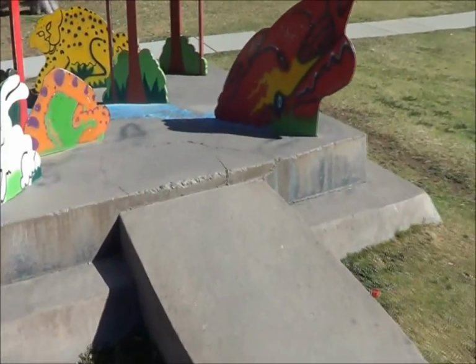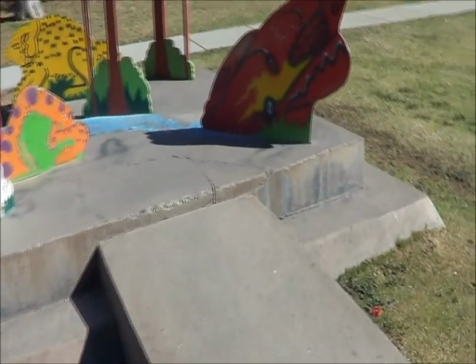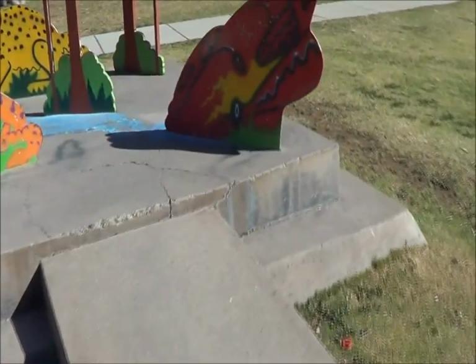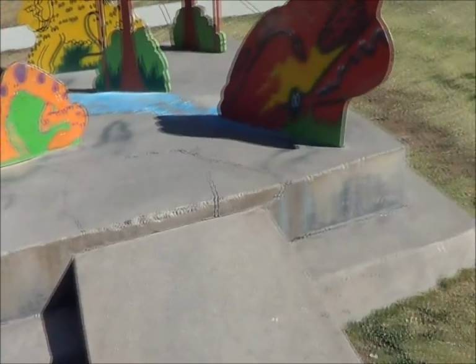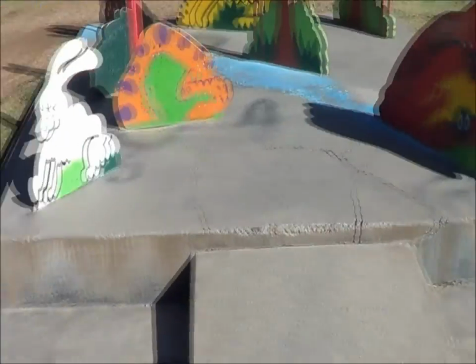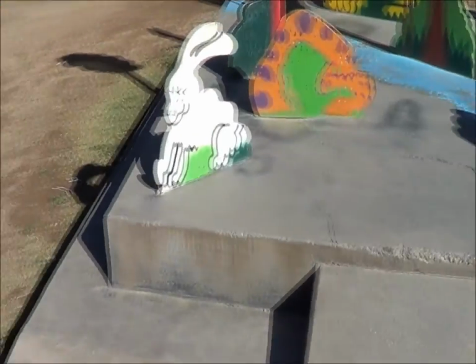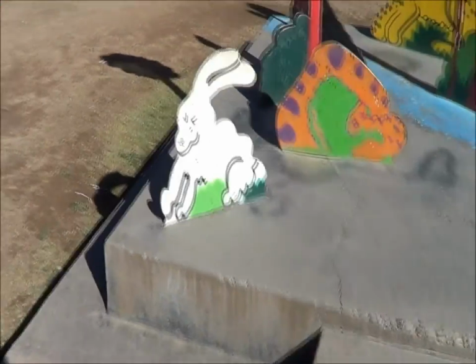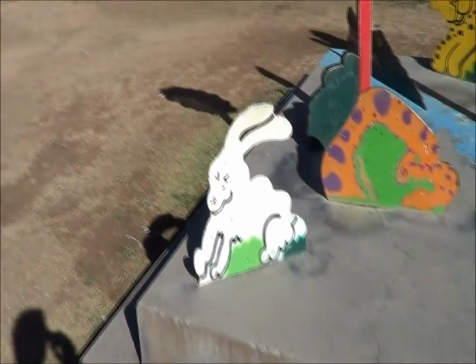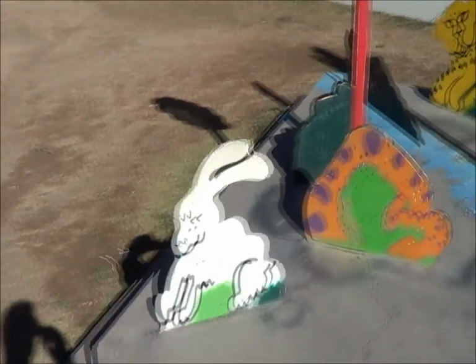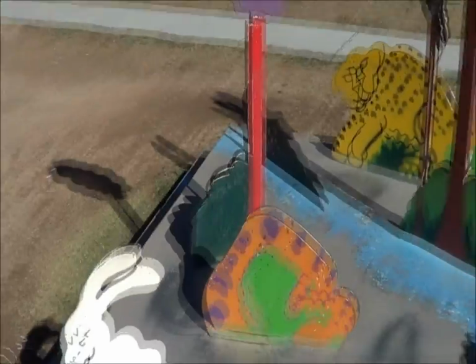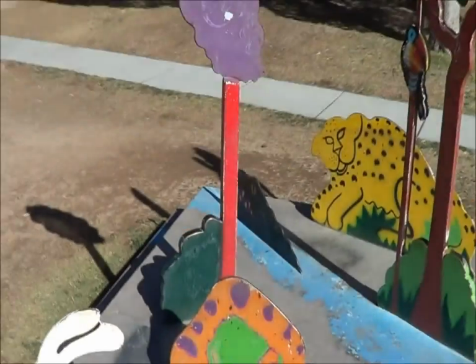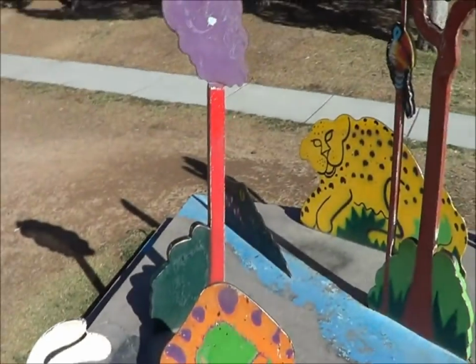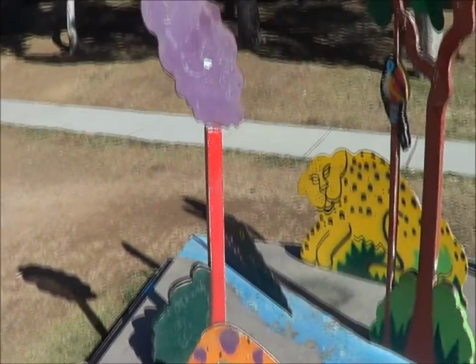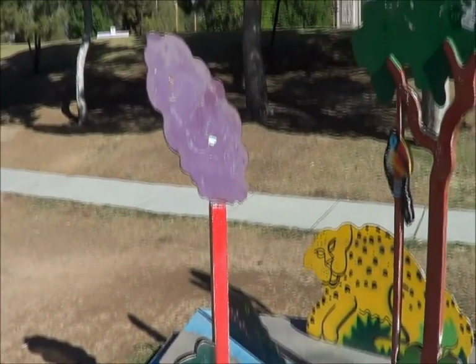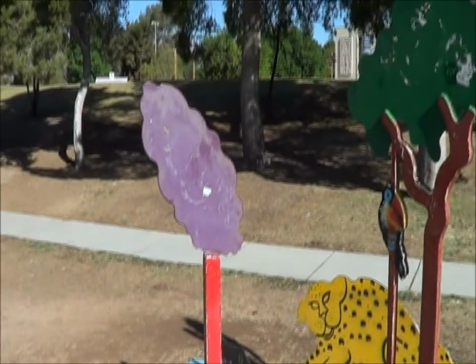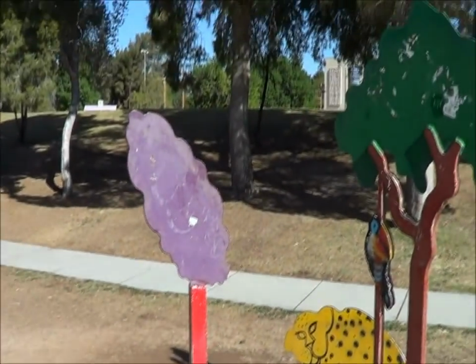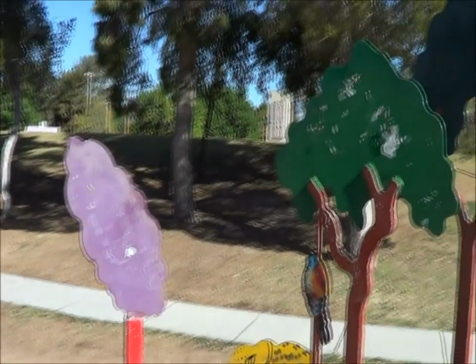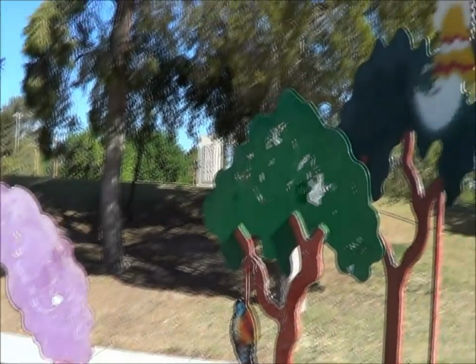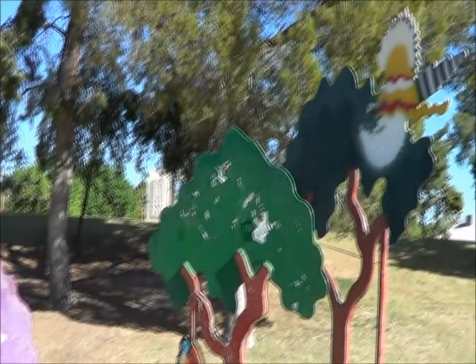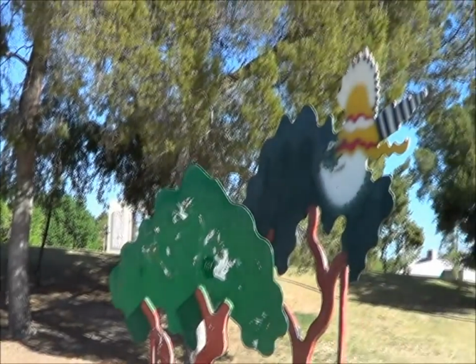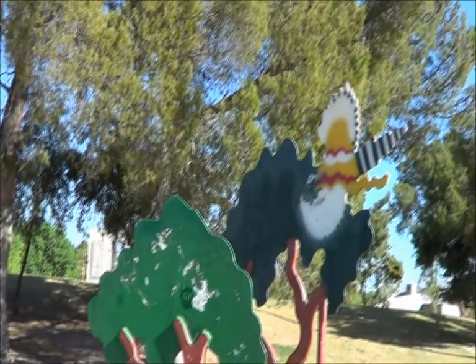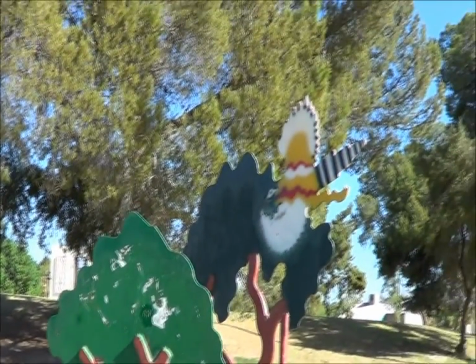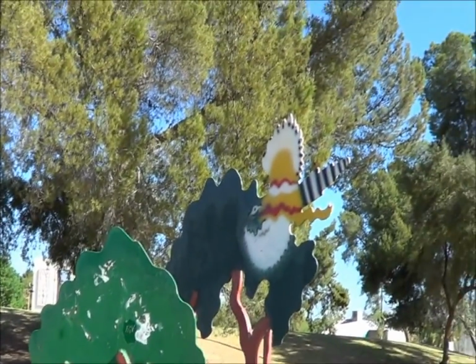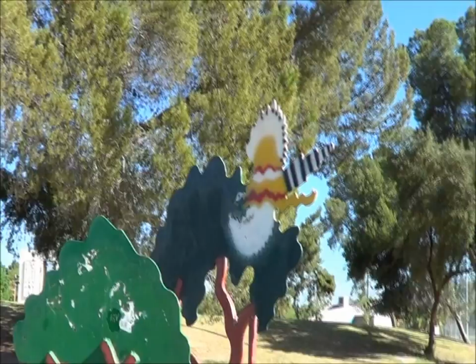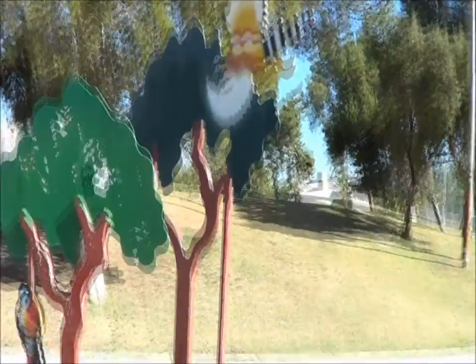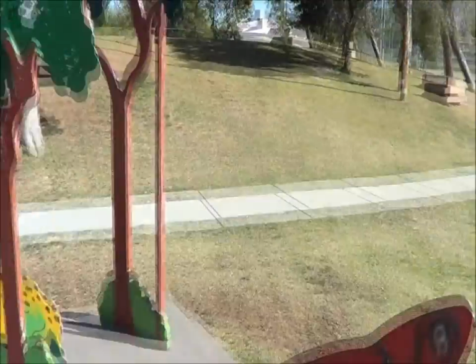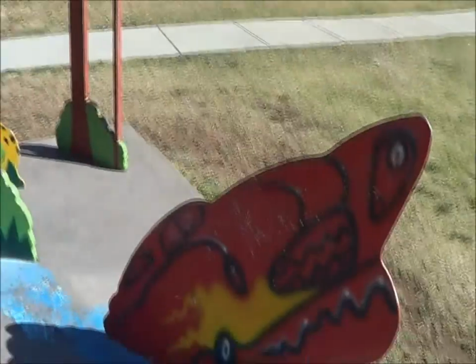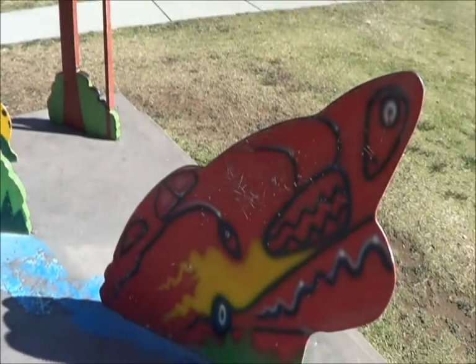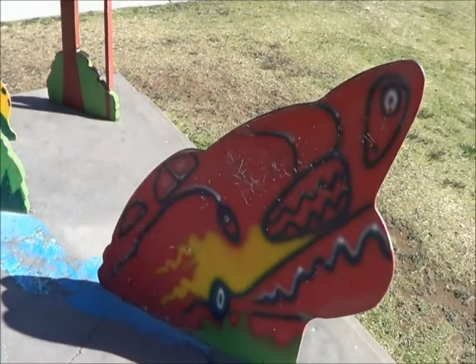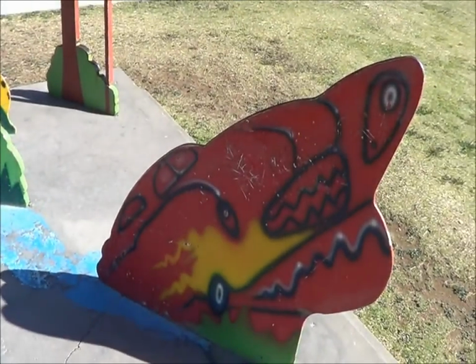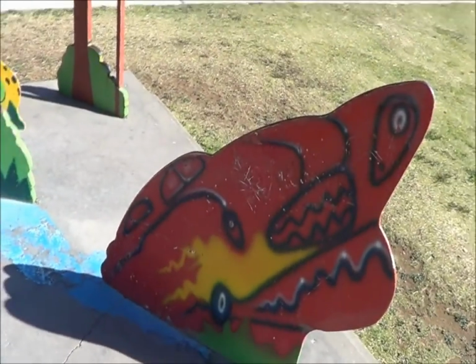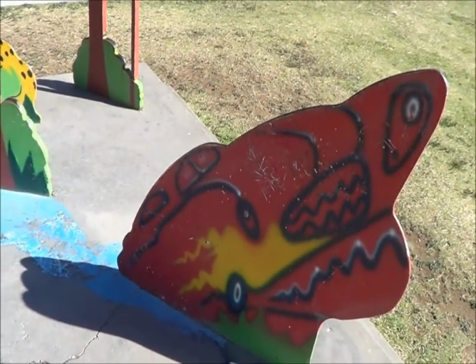I don't know what it all is, but it's lovely public art here in Tucson, Arizona.